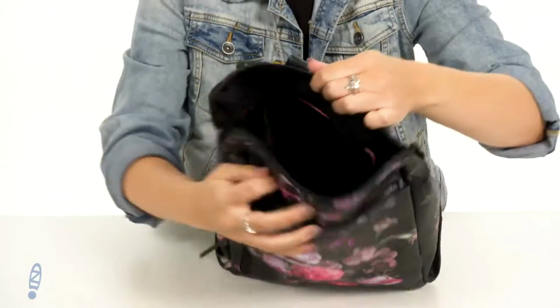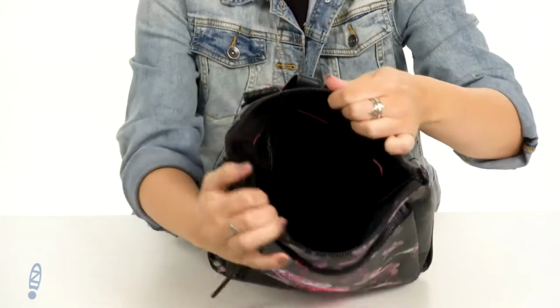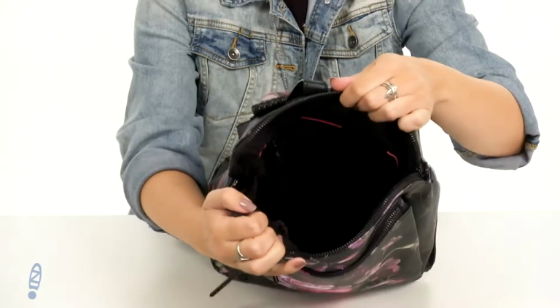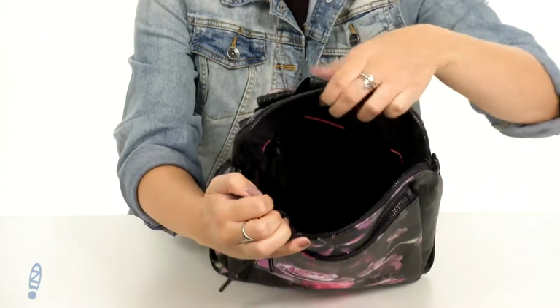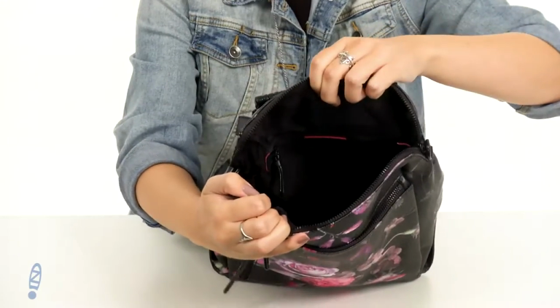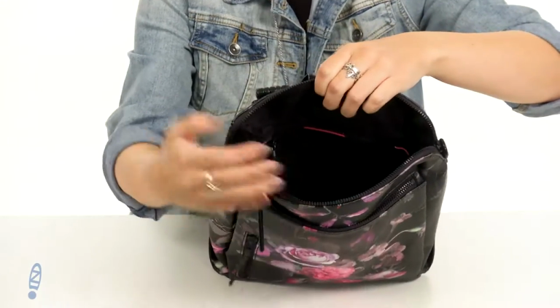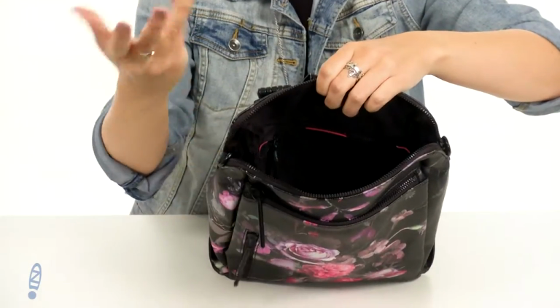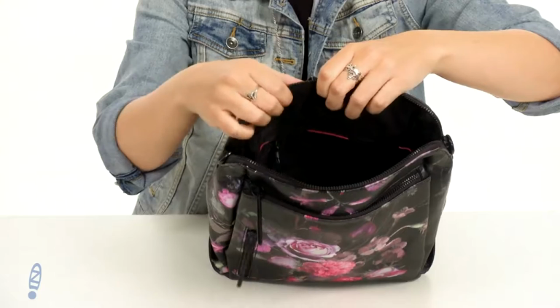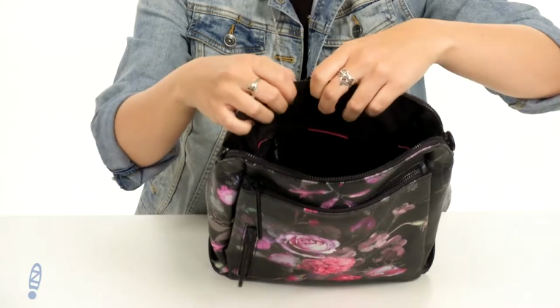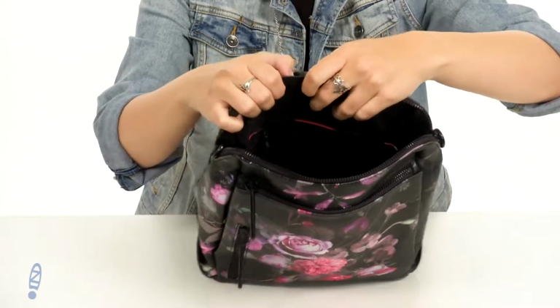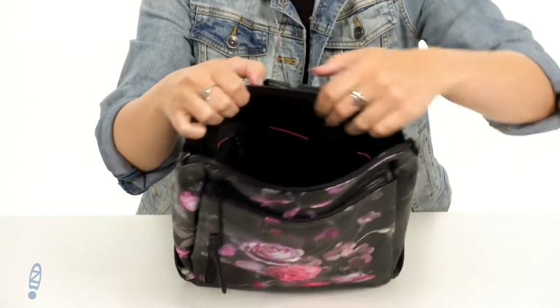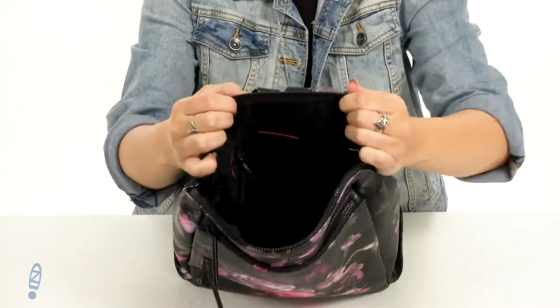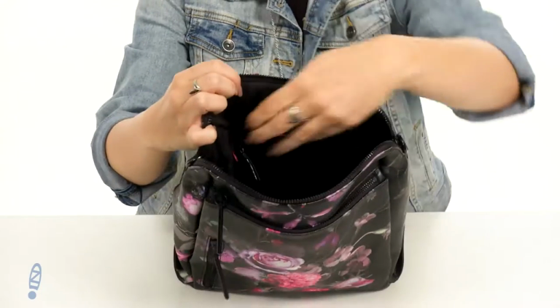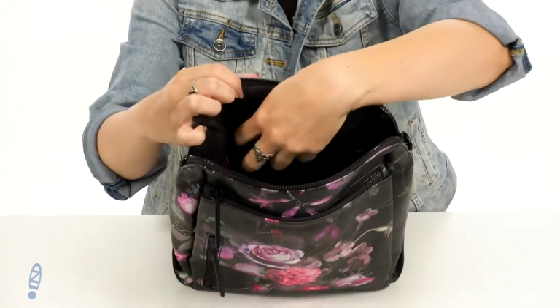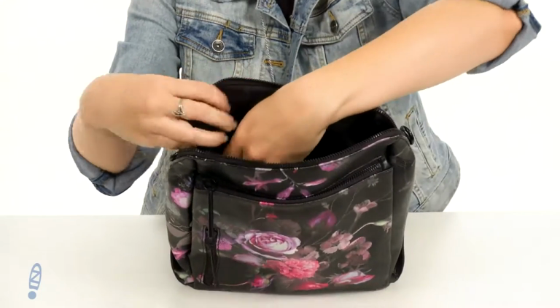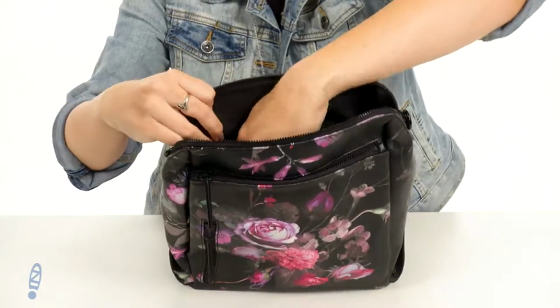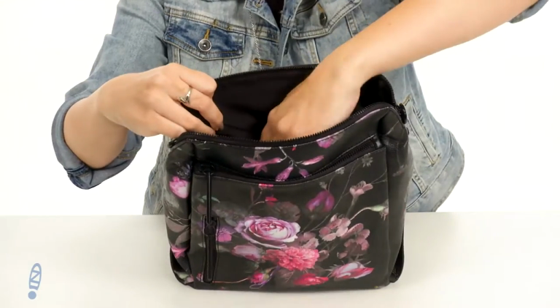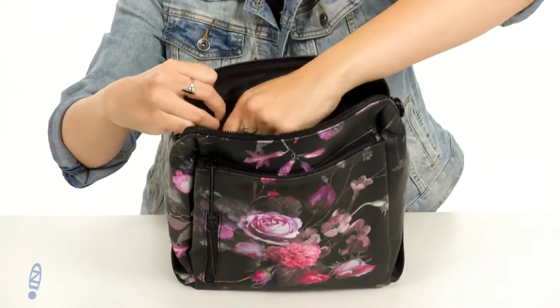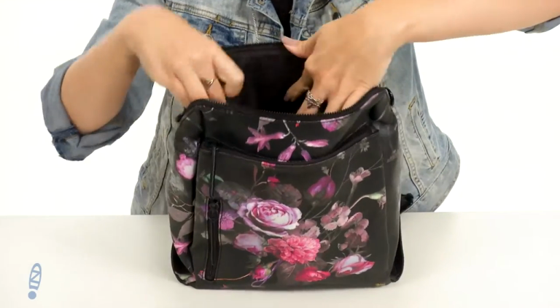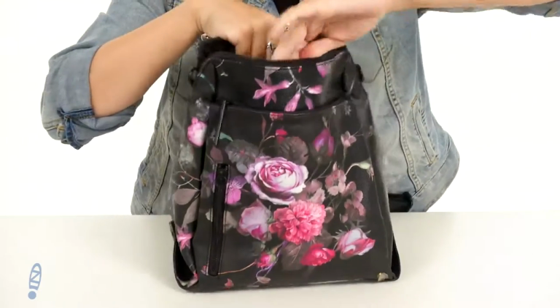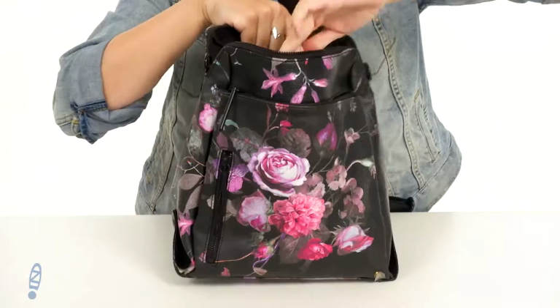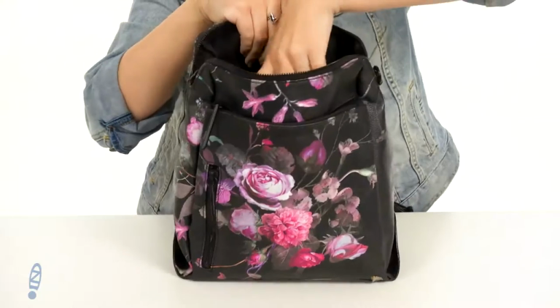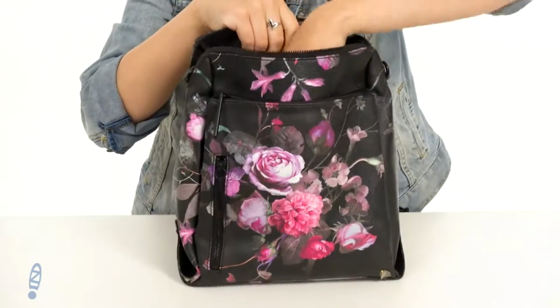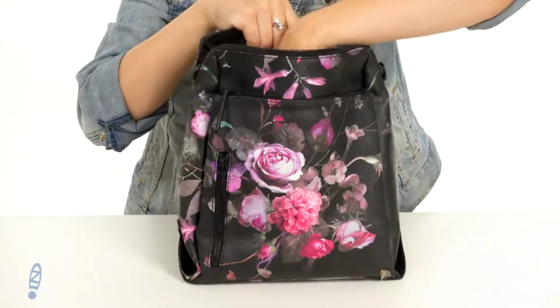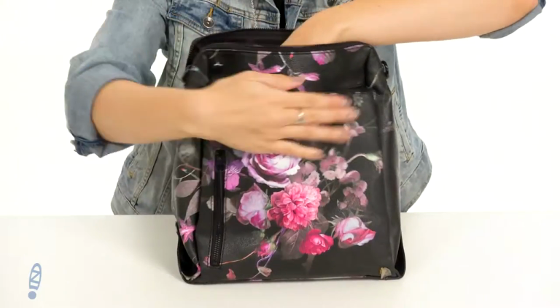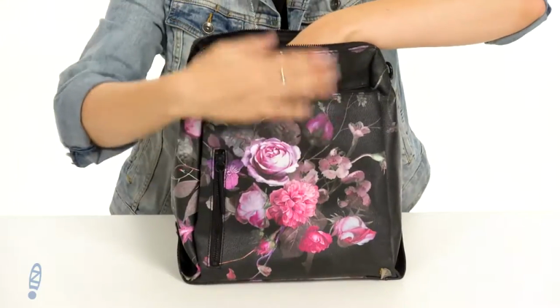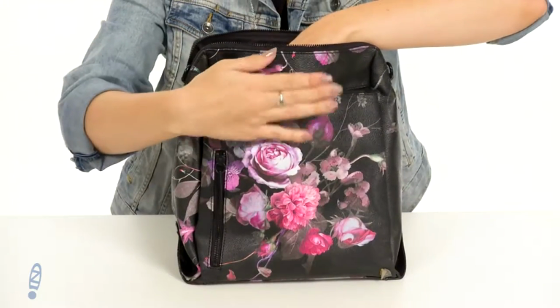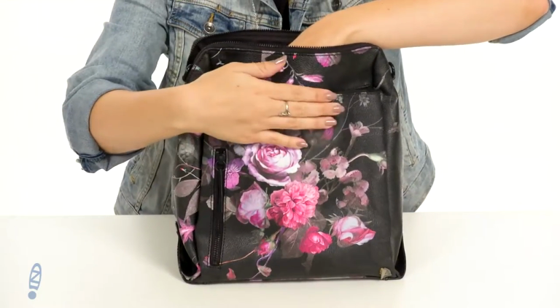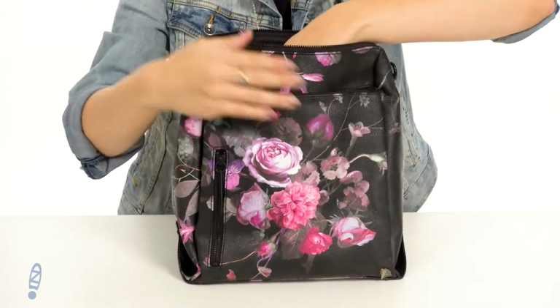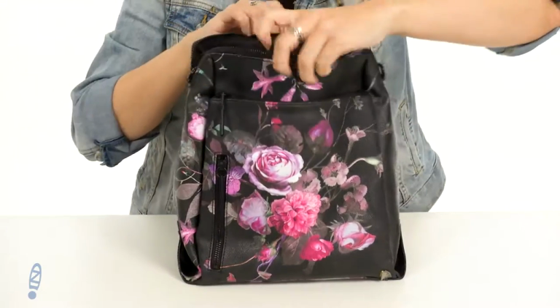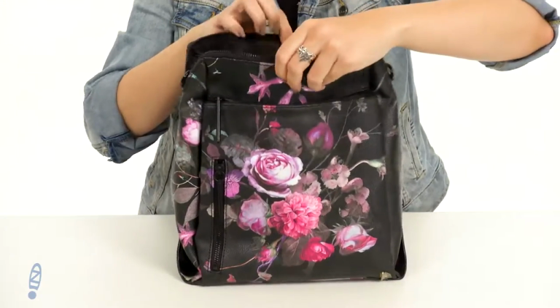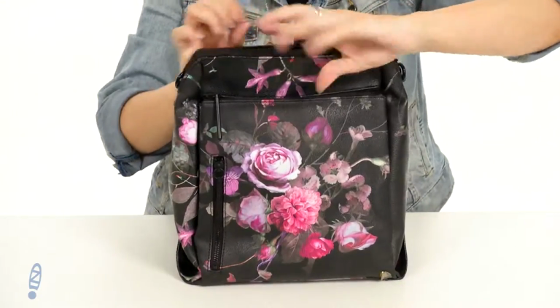The main compartment opens up at the top of course — you've got lots of room in there, perfect for carrying stuff throughout your day. You could take it to a festival if you wanted to. It does have a back wall zipper pocket, and on the other side of the bag you do have slip pockets too.